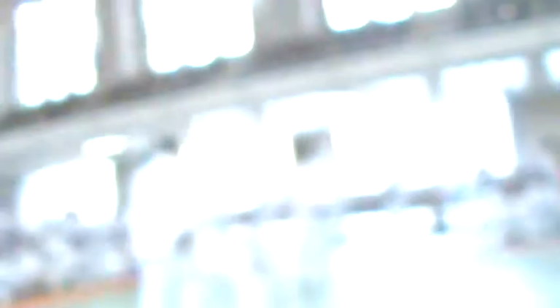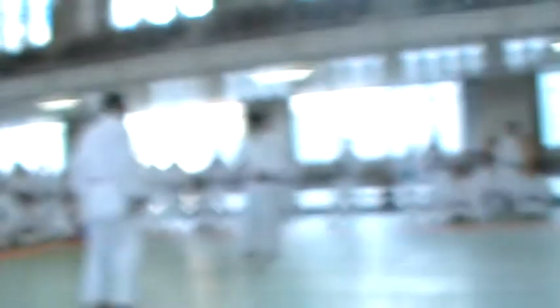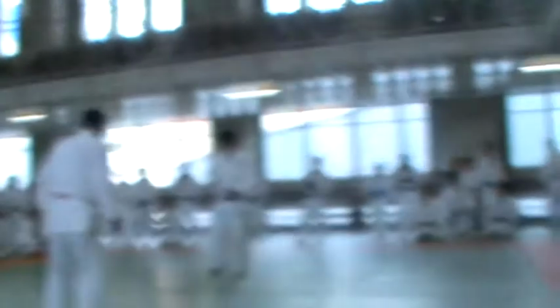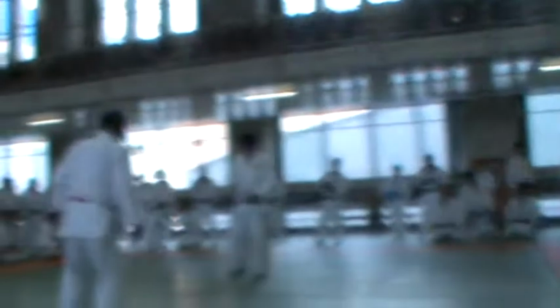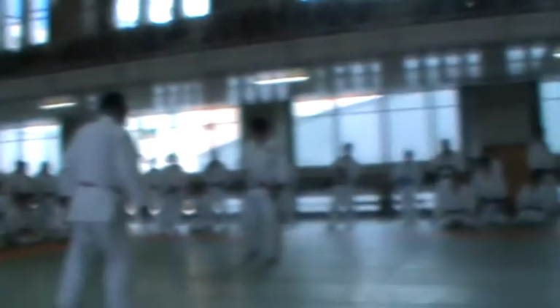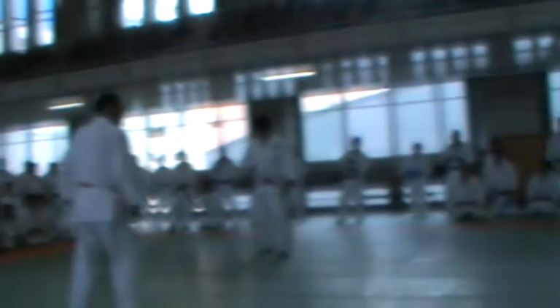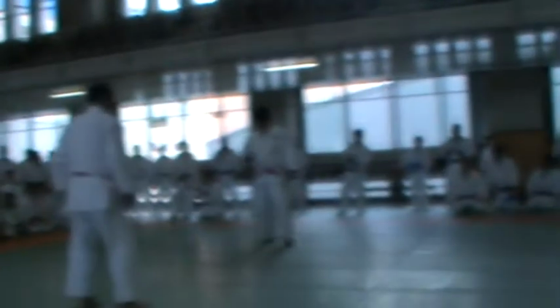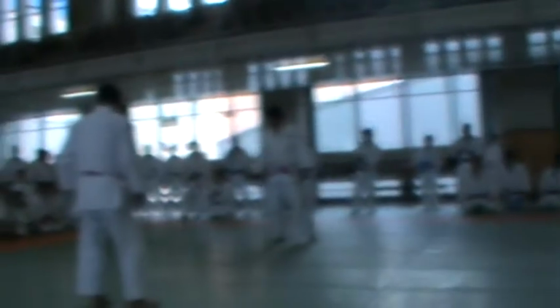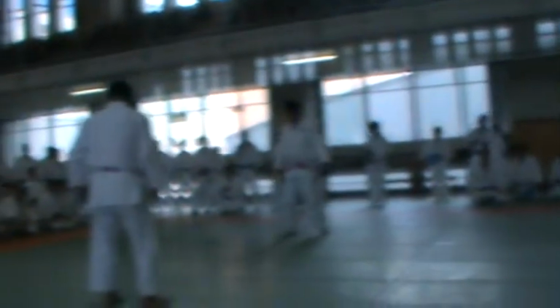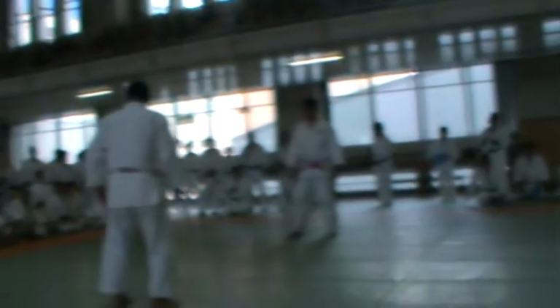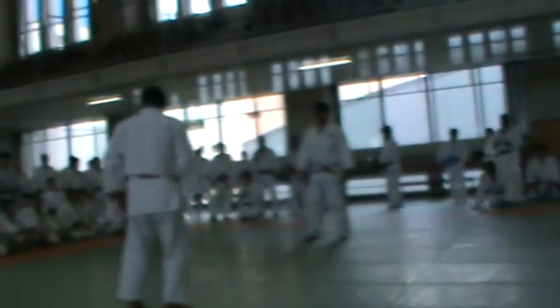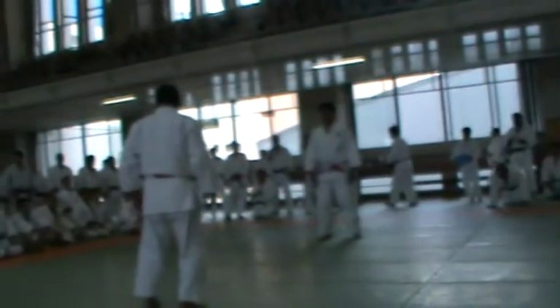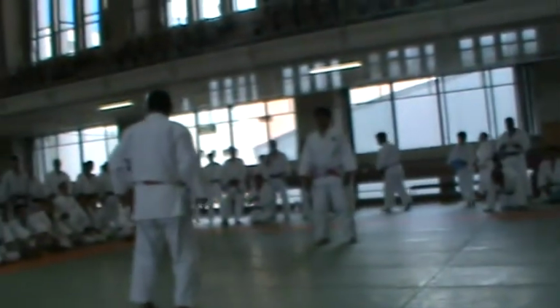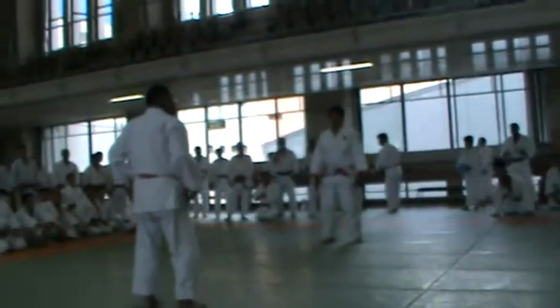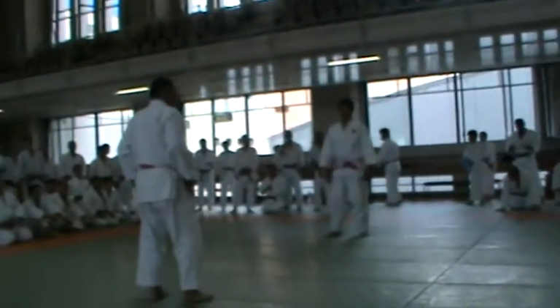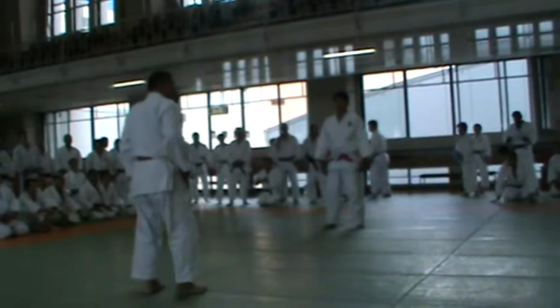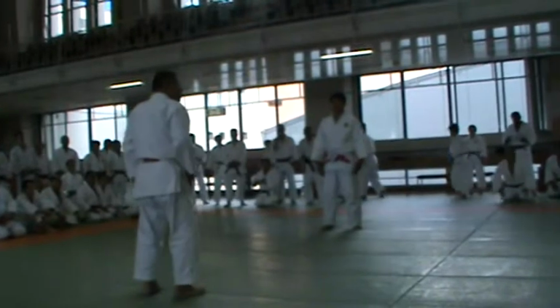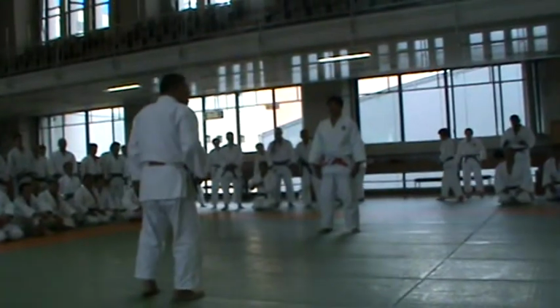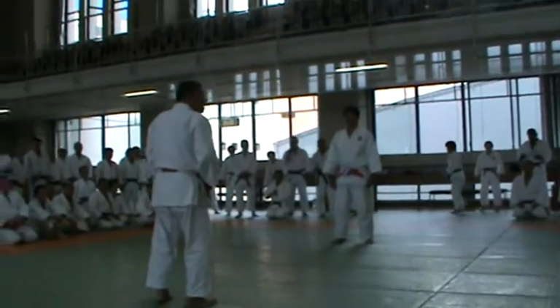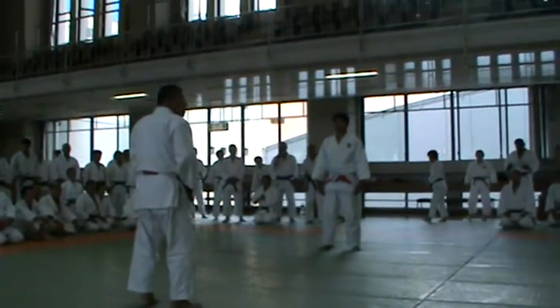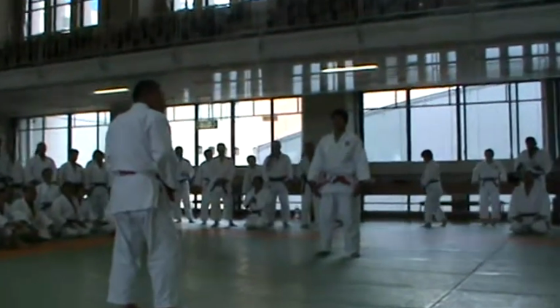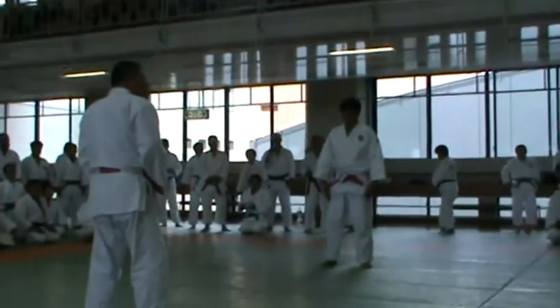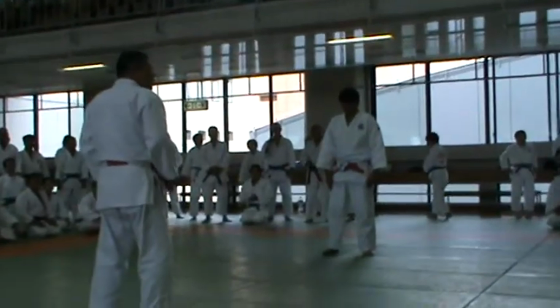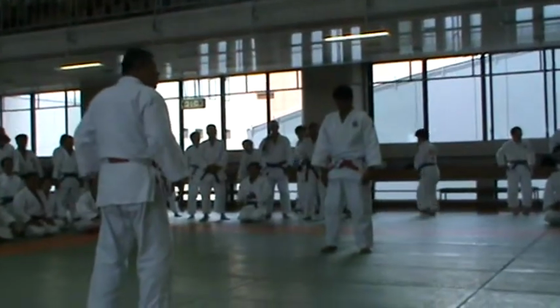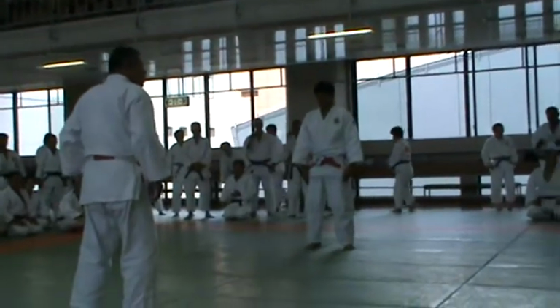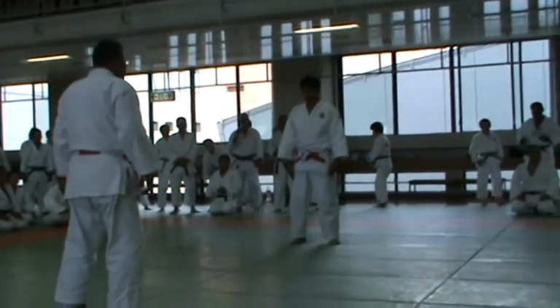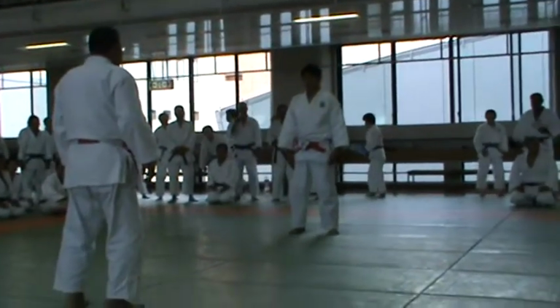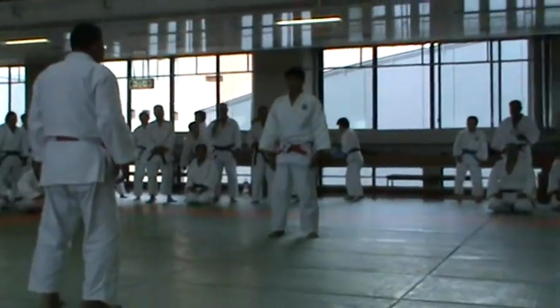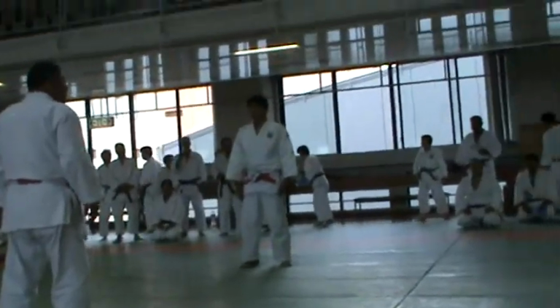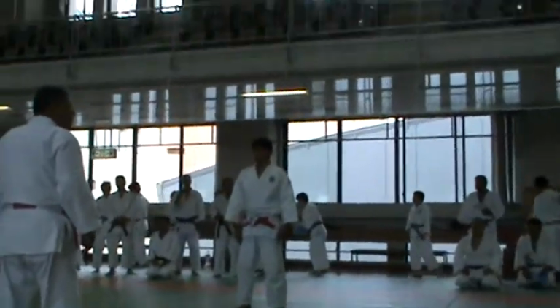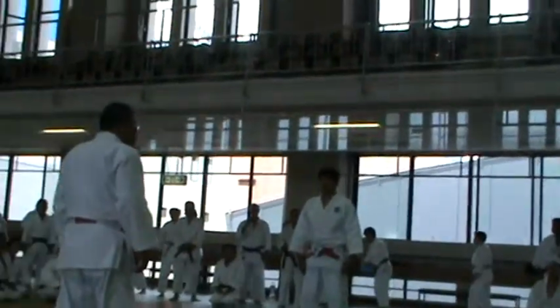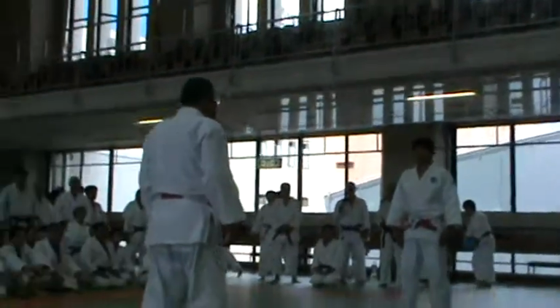Some people are showing the bottom of the dagger — it's not good. Always hide the dagger inside the judogi.